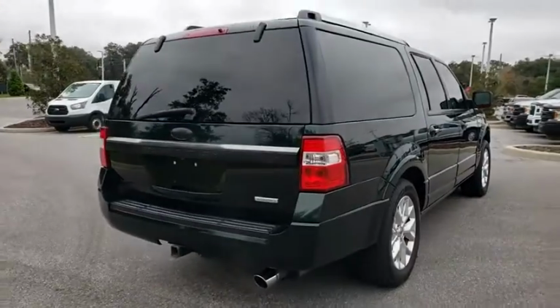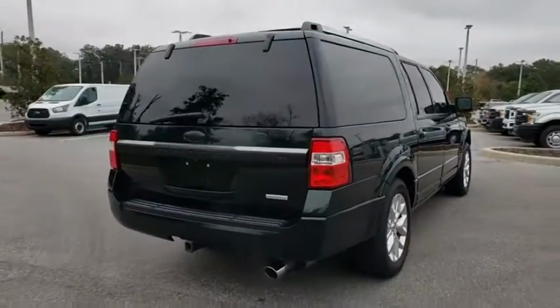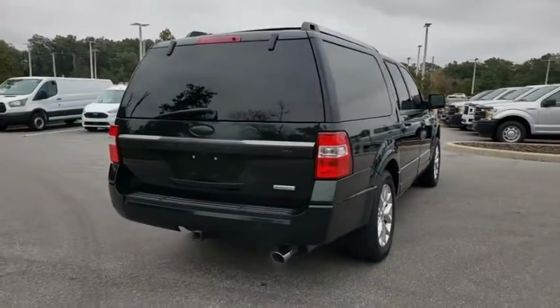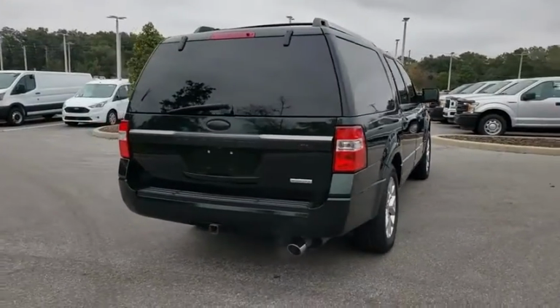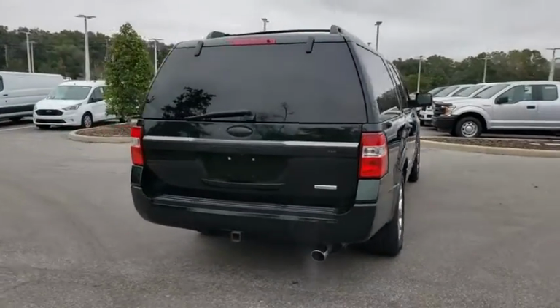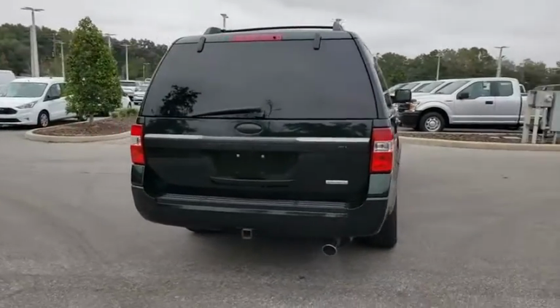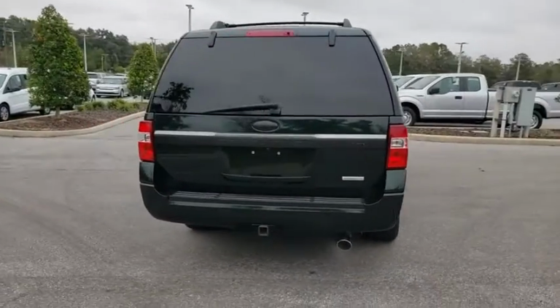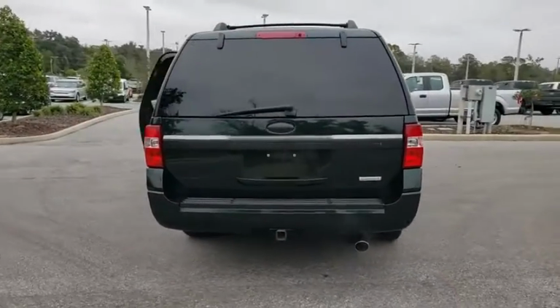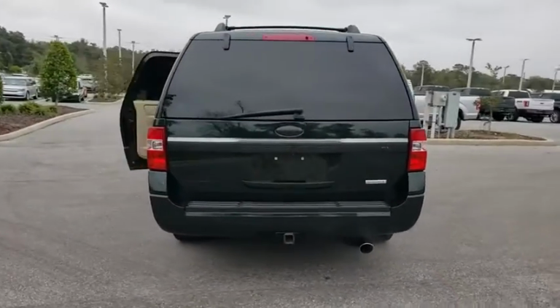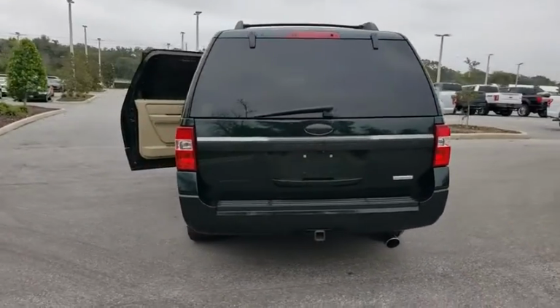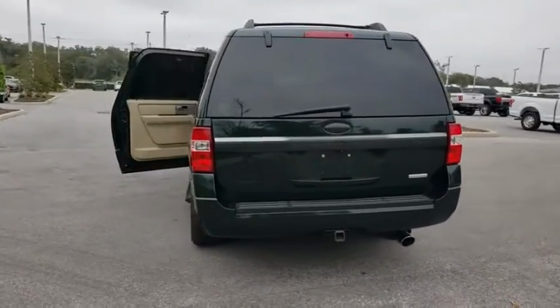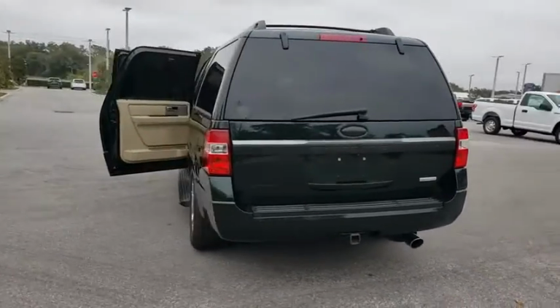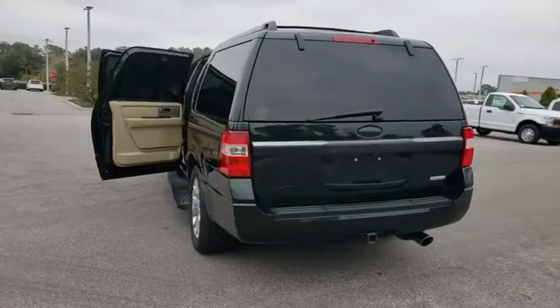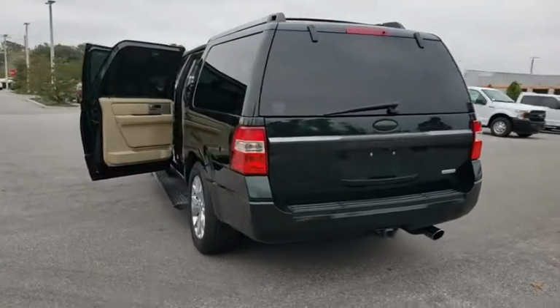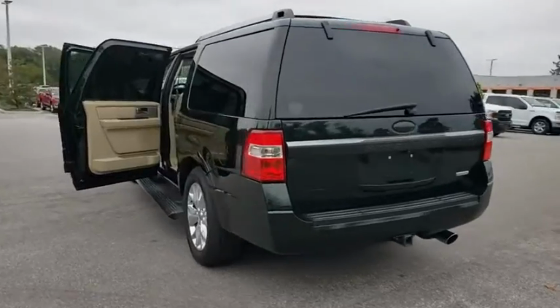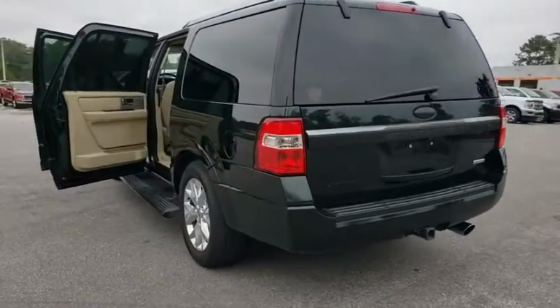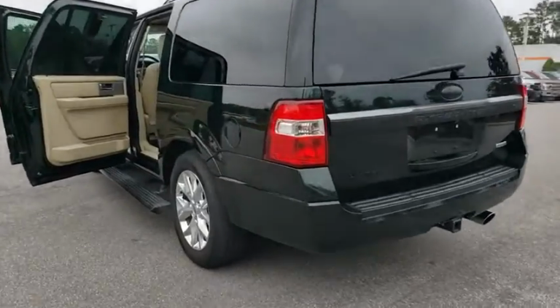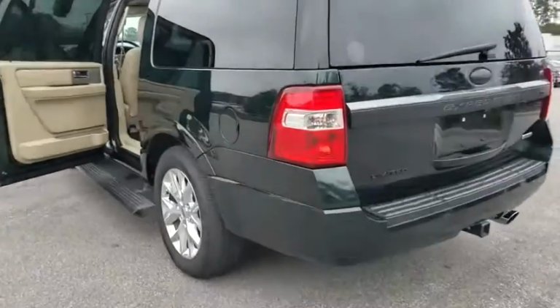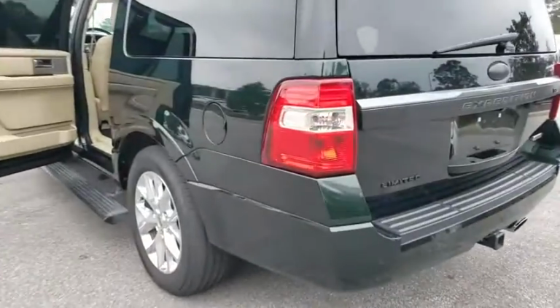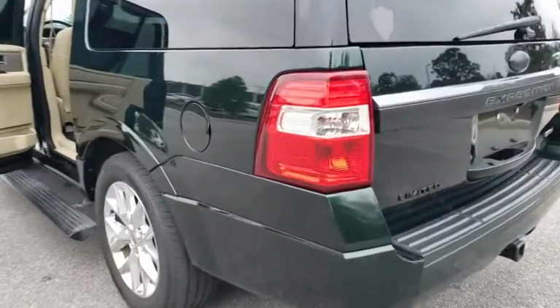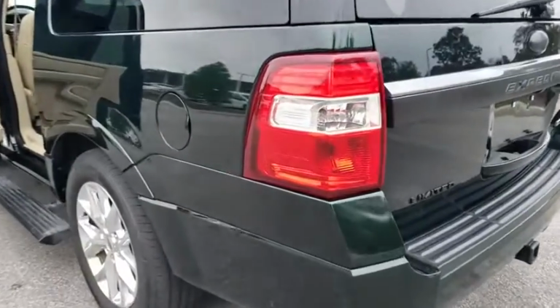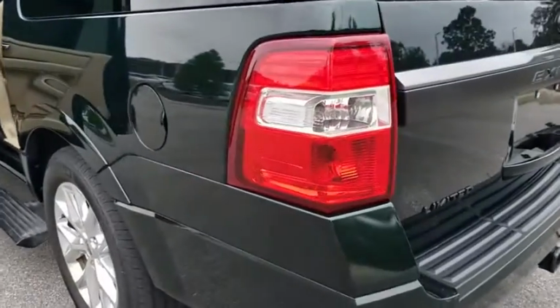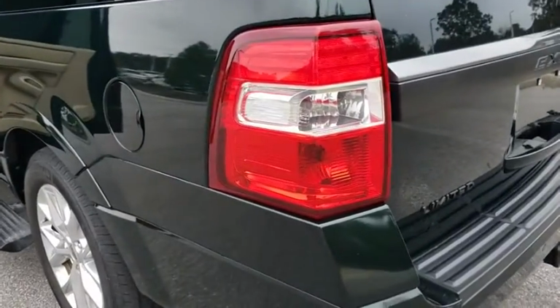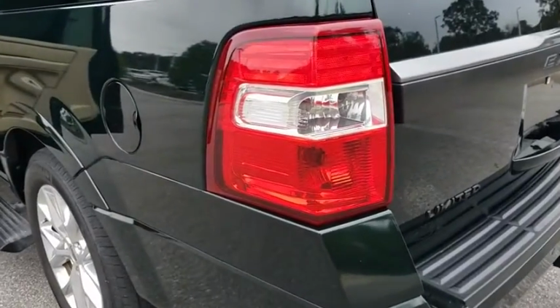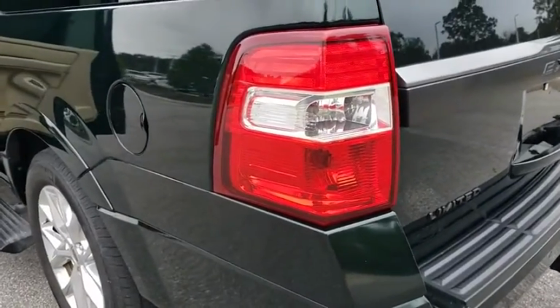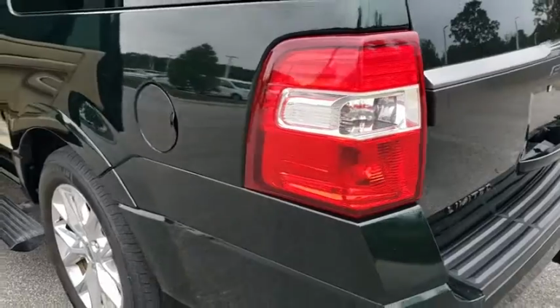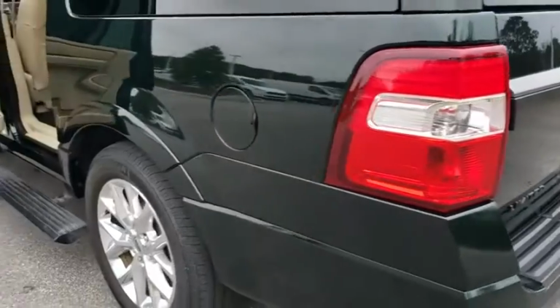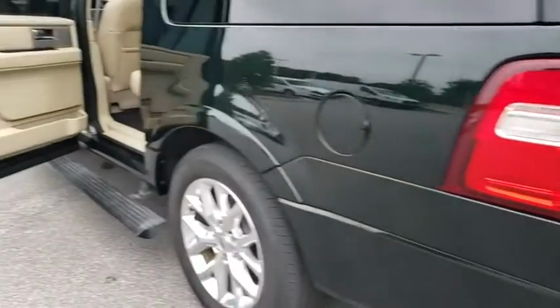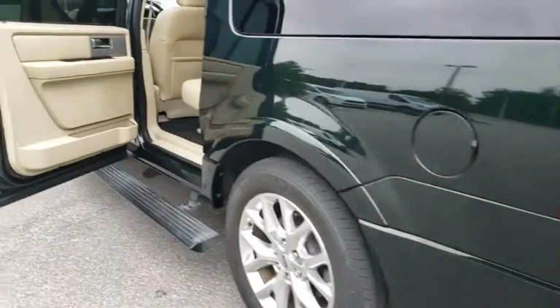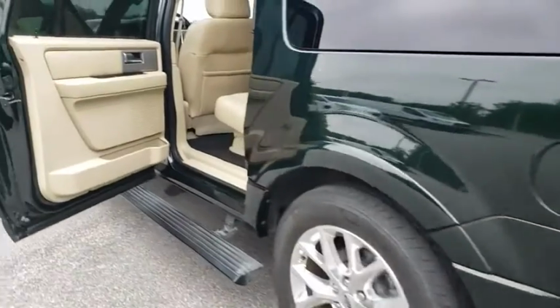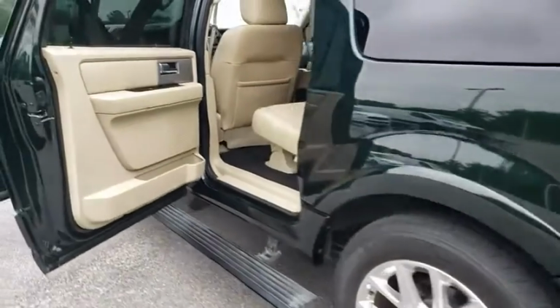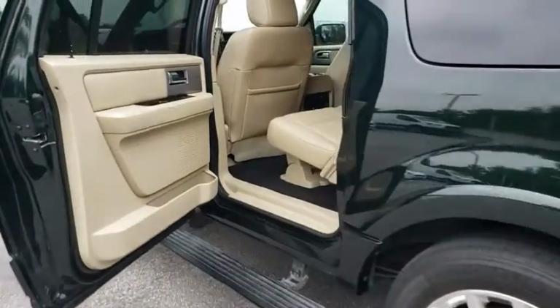This vehicle has less than 80,000 miles. Here are some of this vehicle's great options: backup camera, power passenger seat, keyless entry, steering wheel audio controls, traction control, stability control.